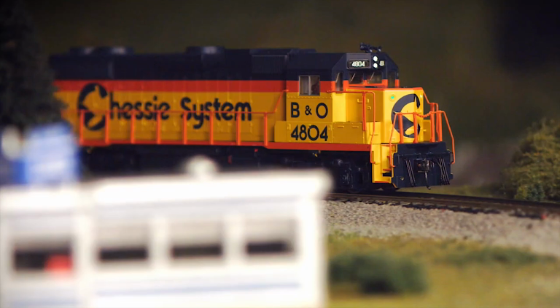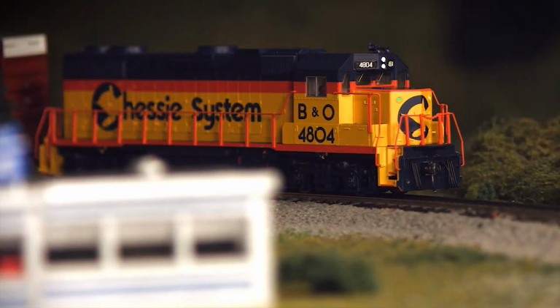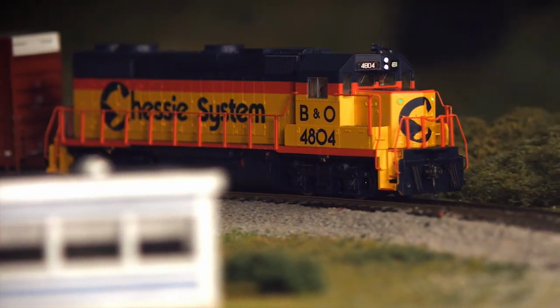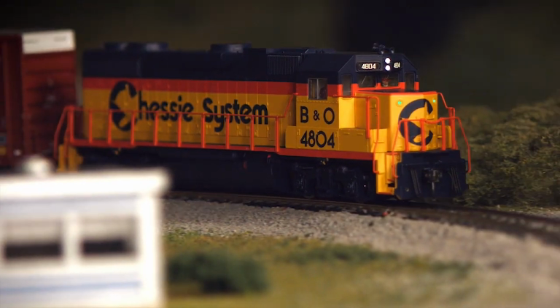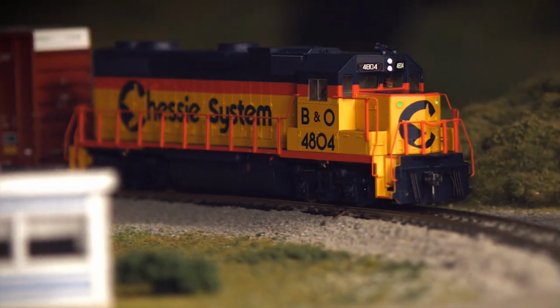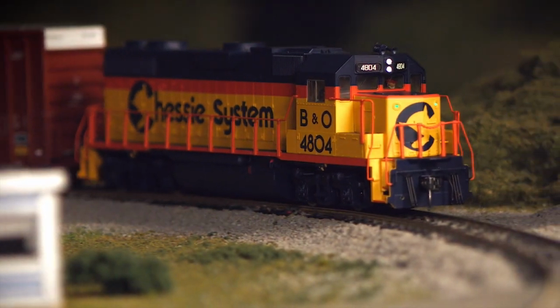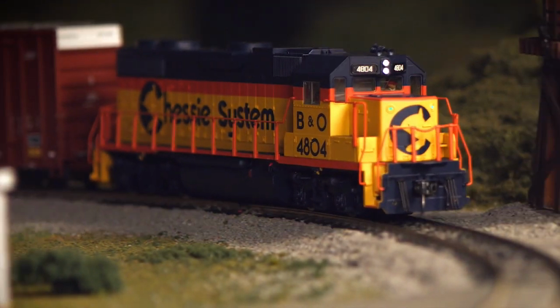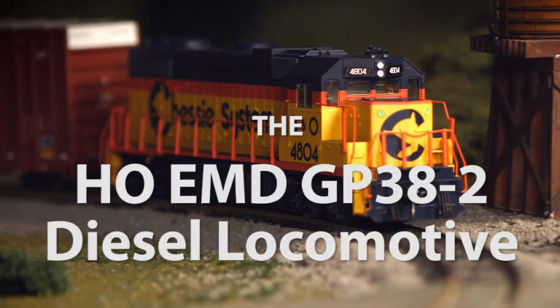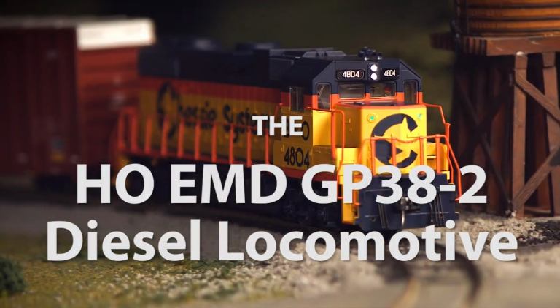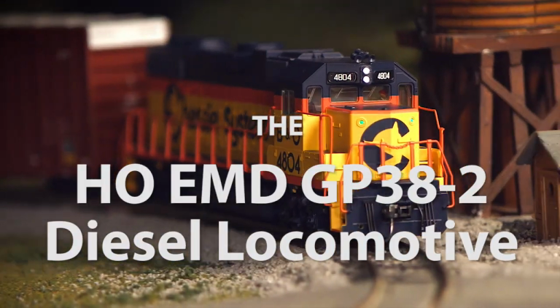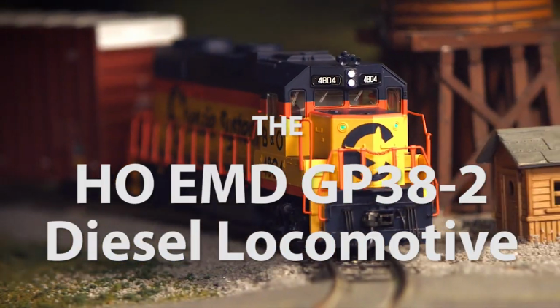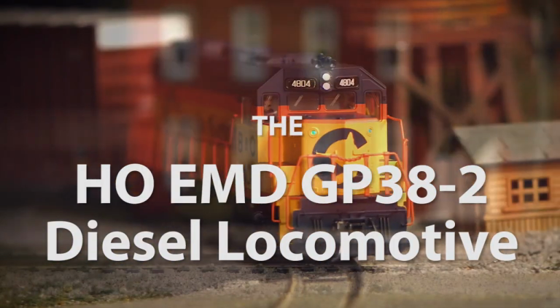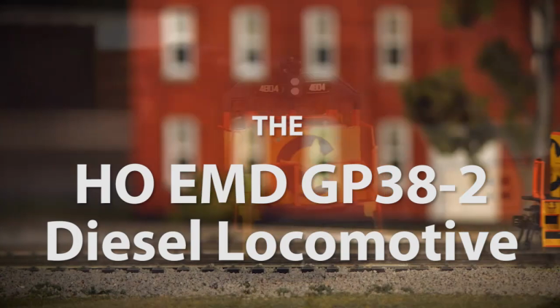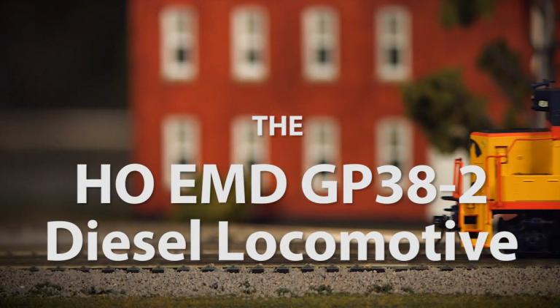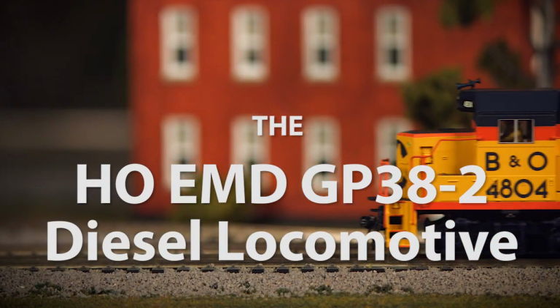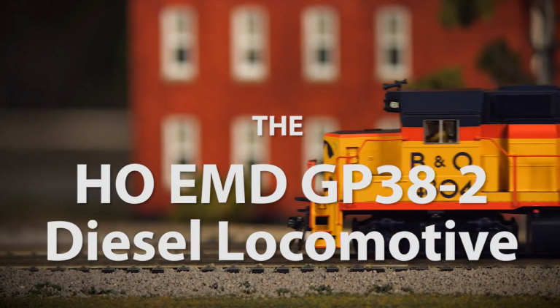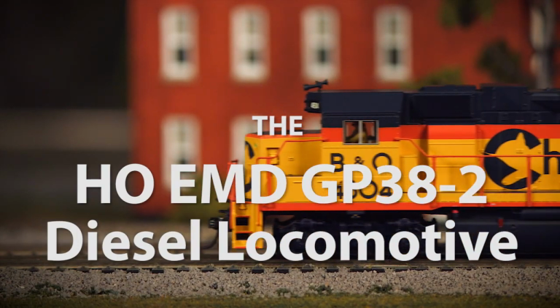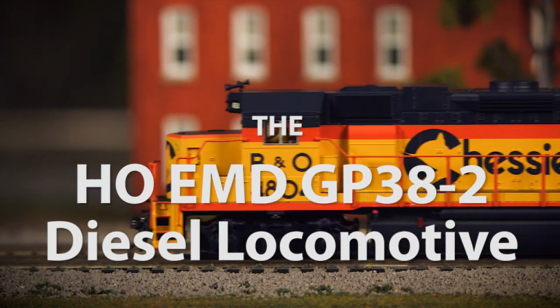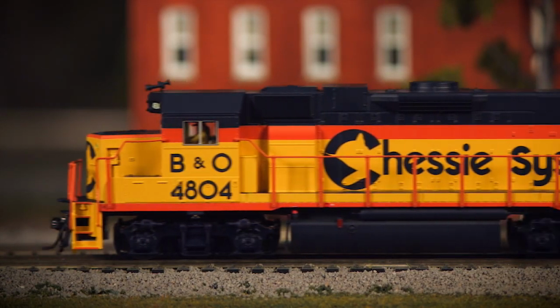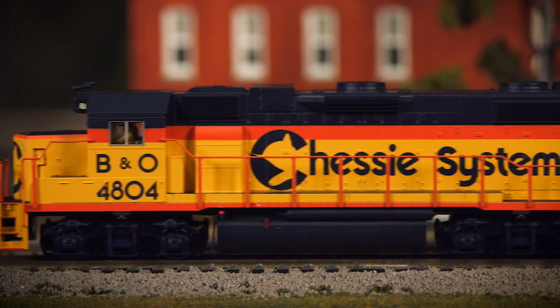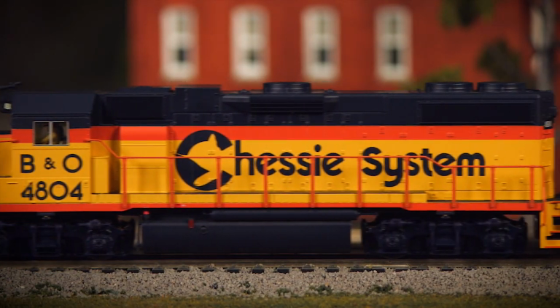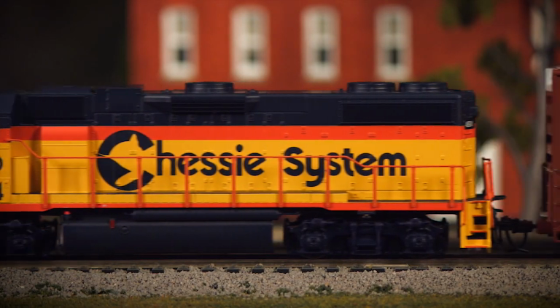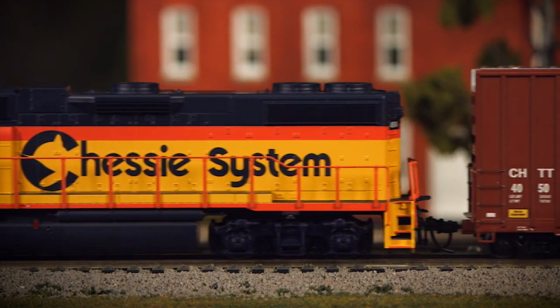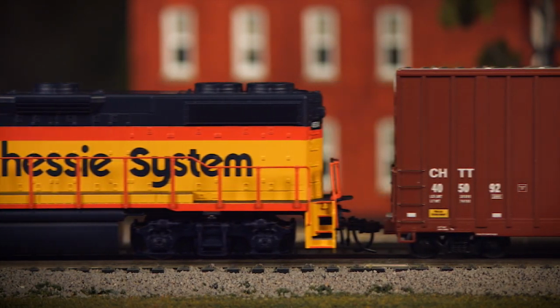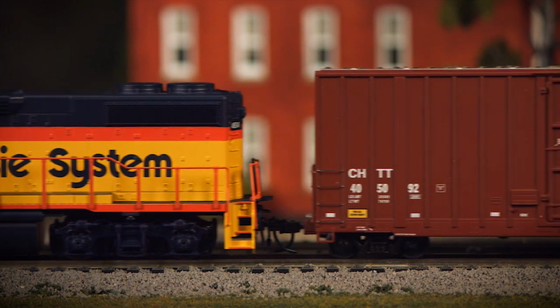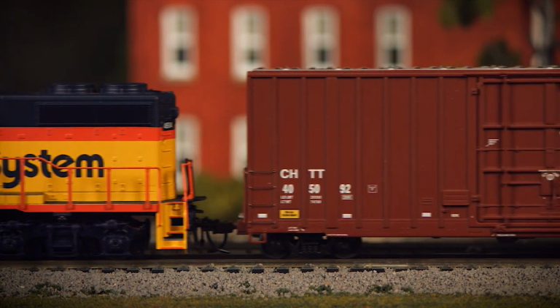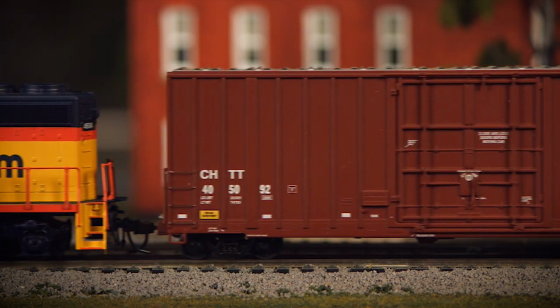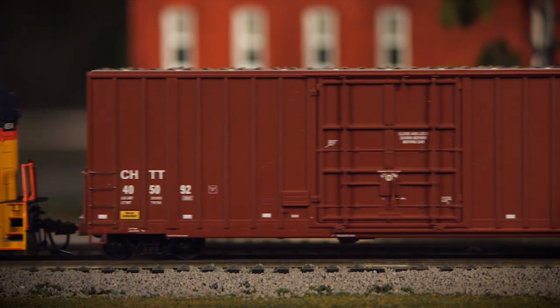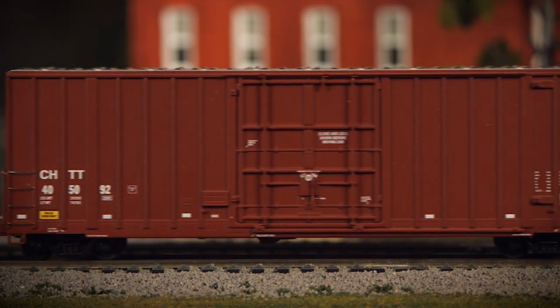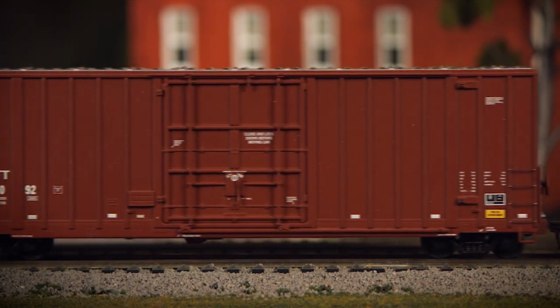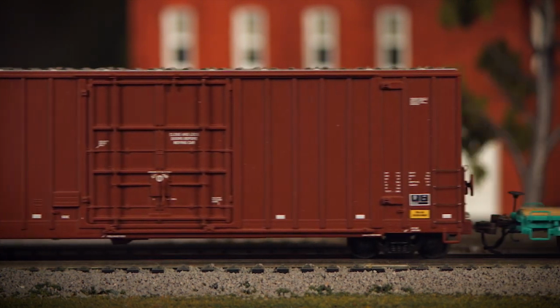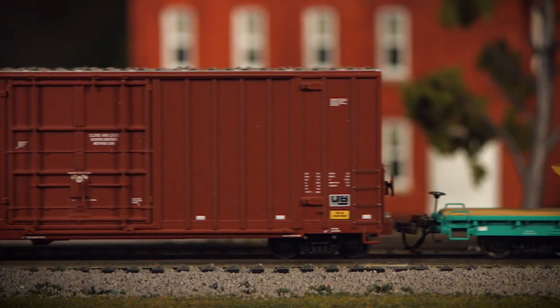Featuring a powerful five-pole flywheel-equipped motor, this smooth-running model will be sure to impress in all forms of operation, much like the prototype, with realistic speed steps from an impressively slow crawl to appropriate mainline speeds.